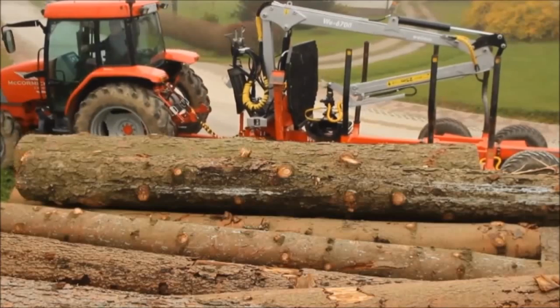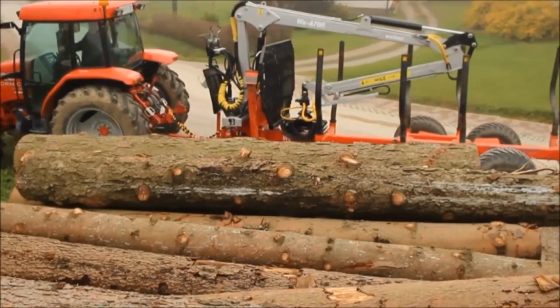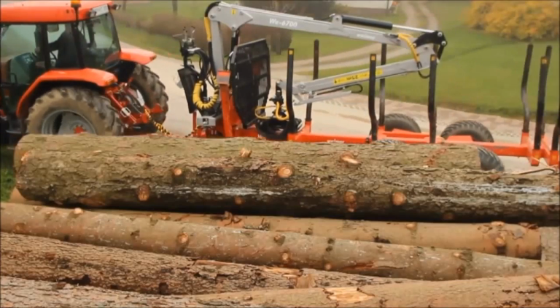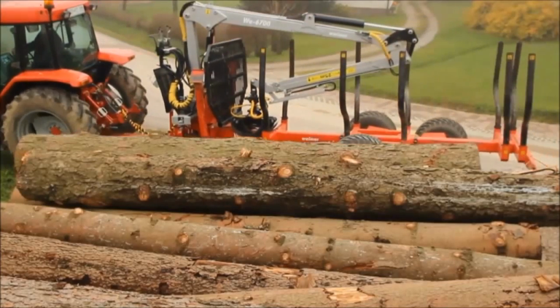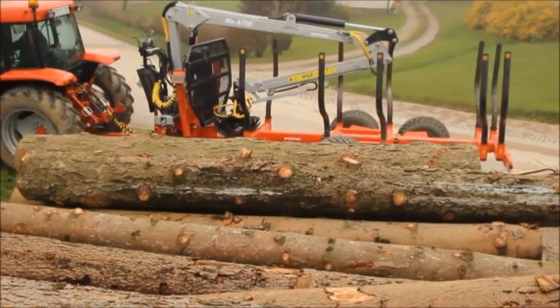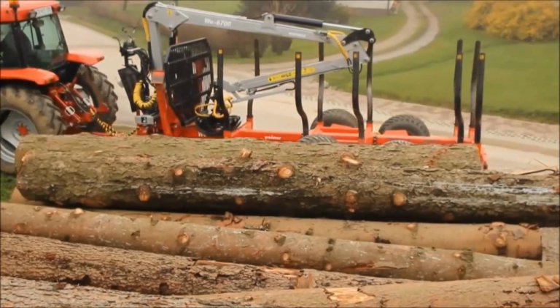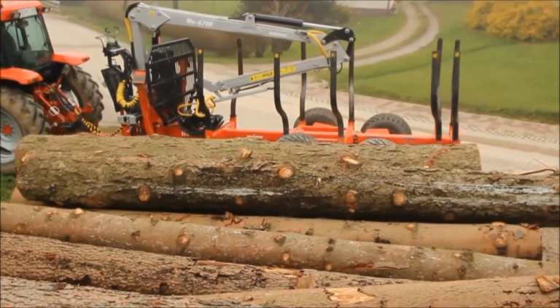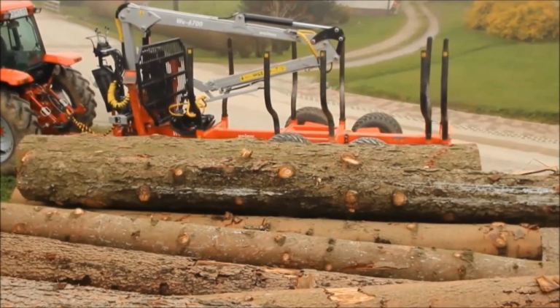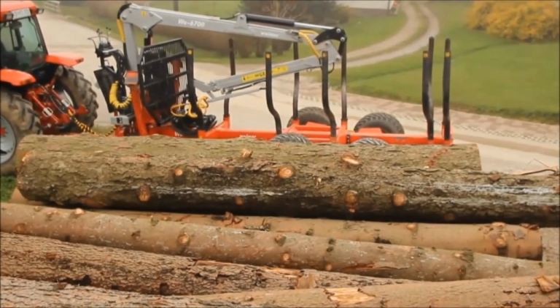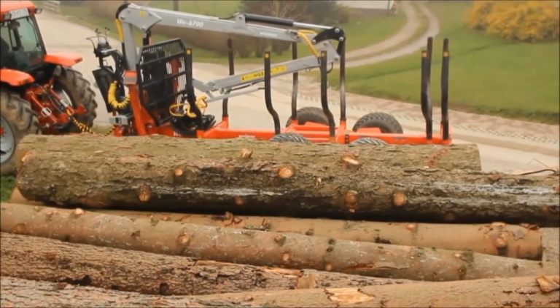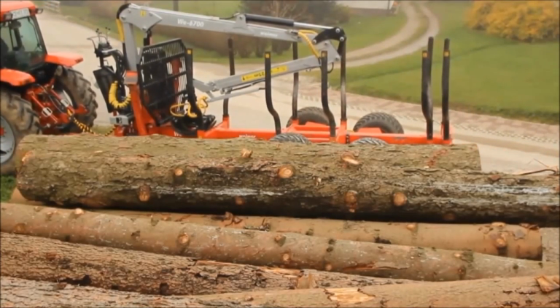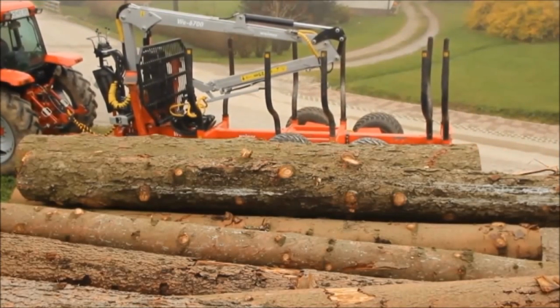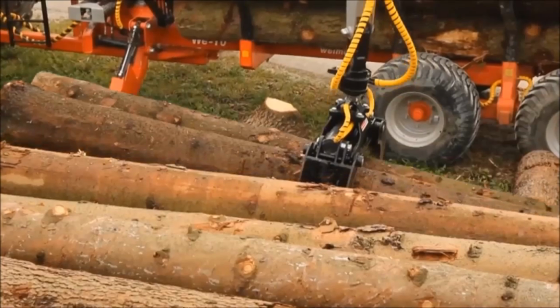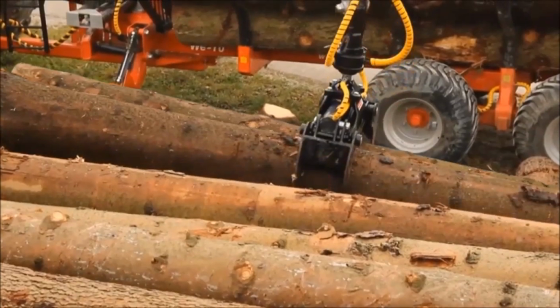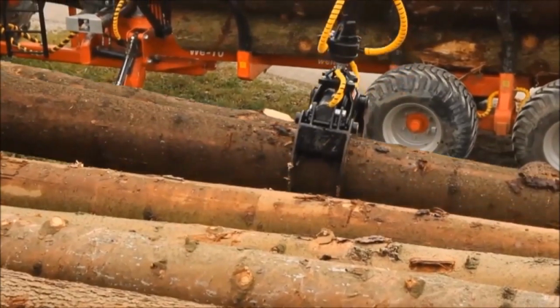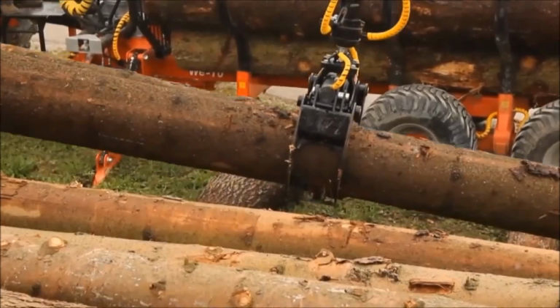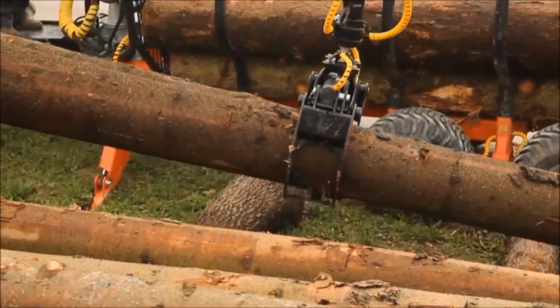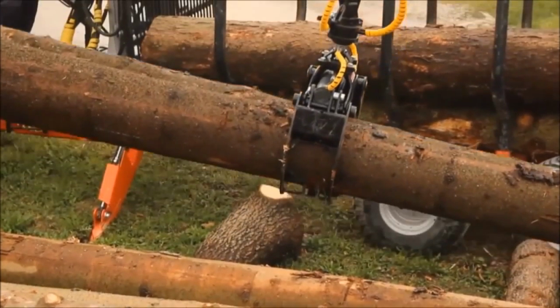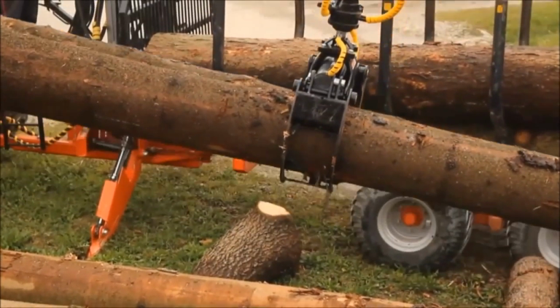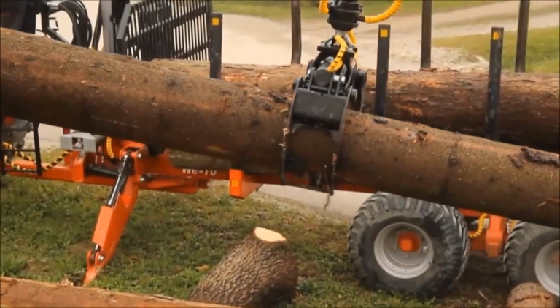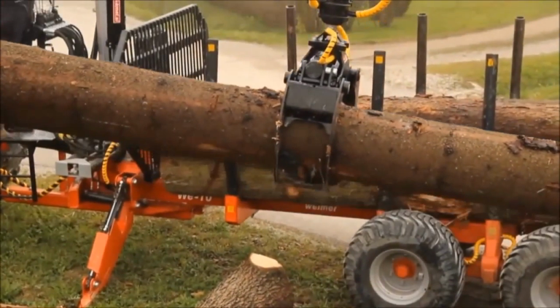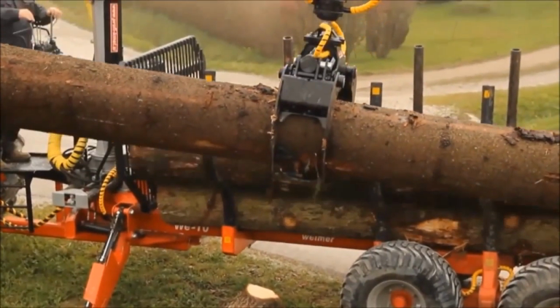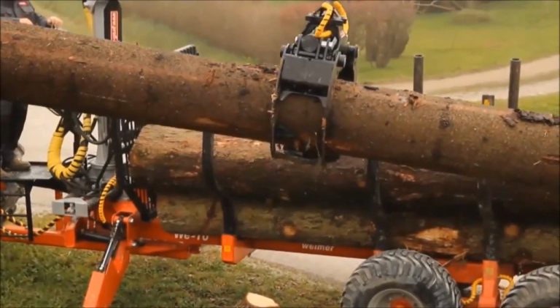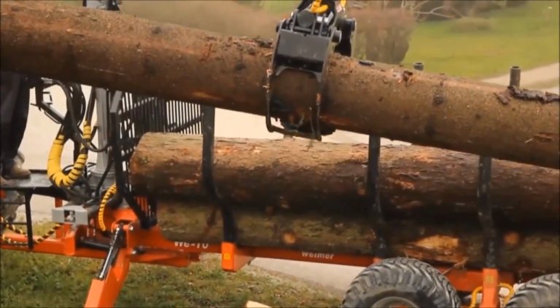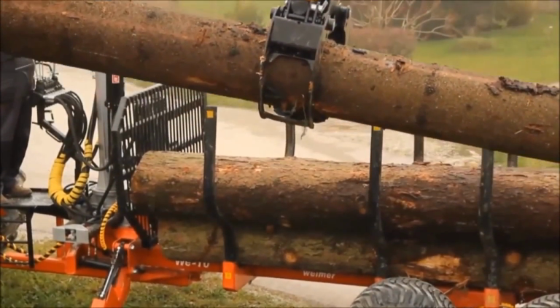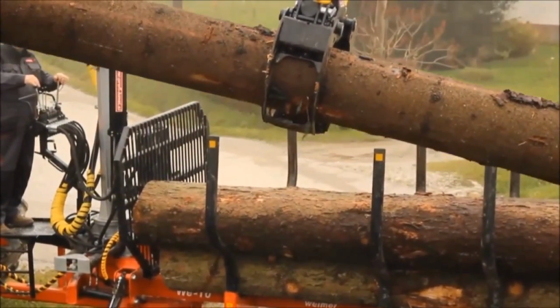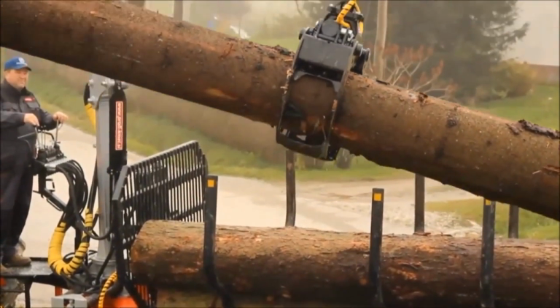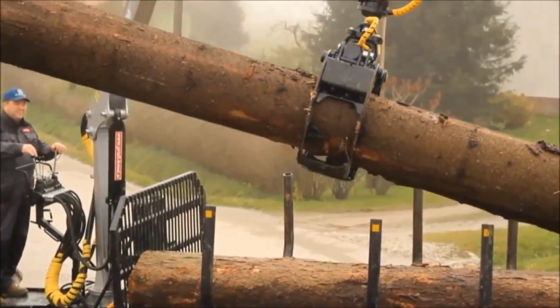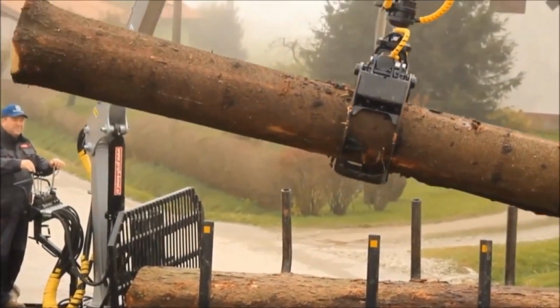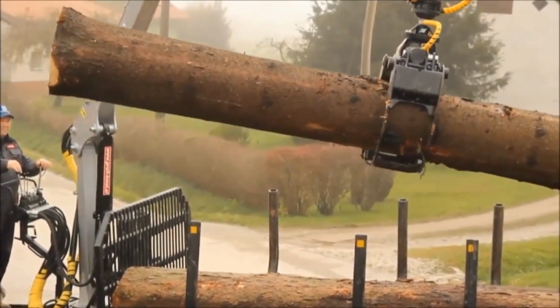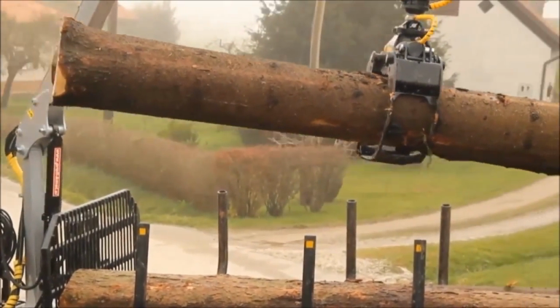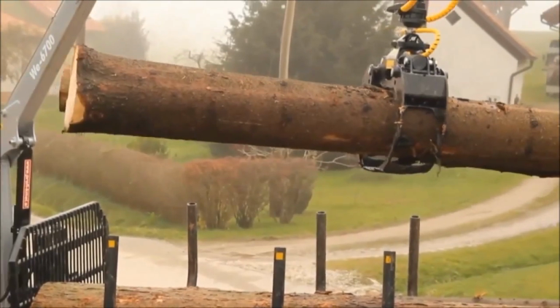Are you looking for high-quality forest machinery in the UK for your business? Our company produces cranes, carriages, grapples and winches.